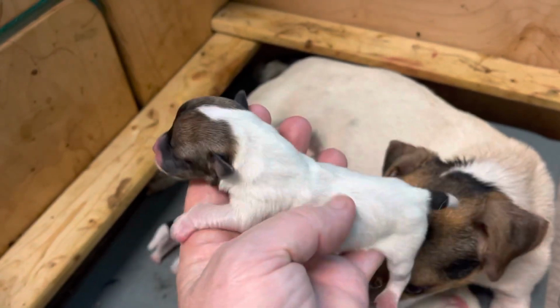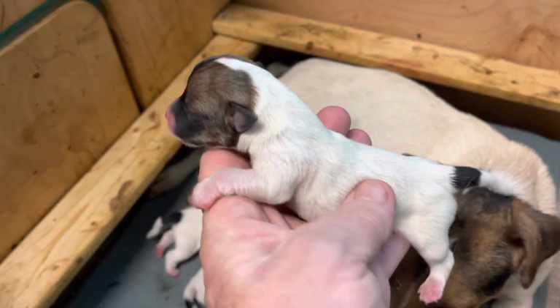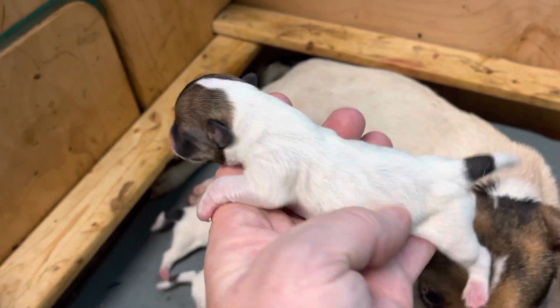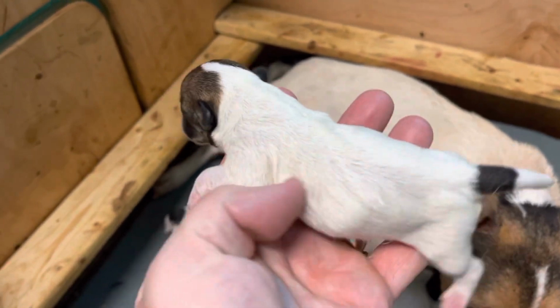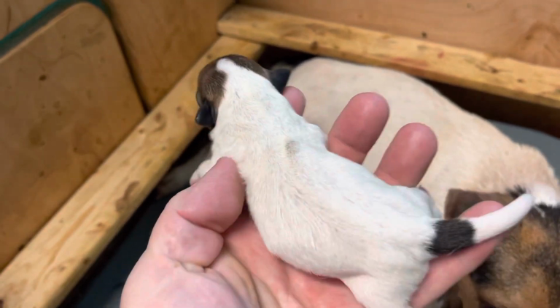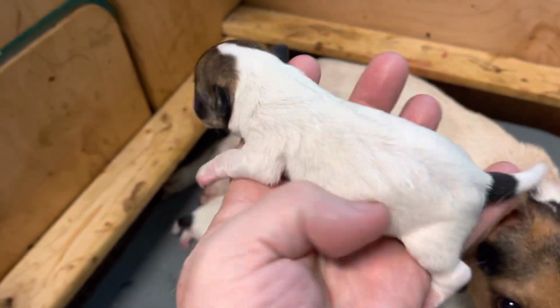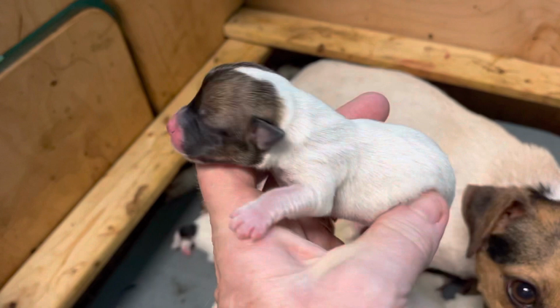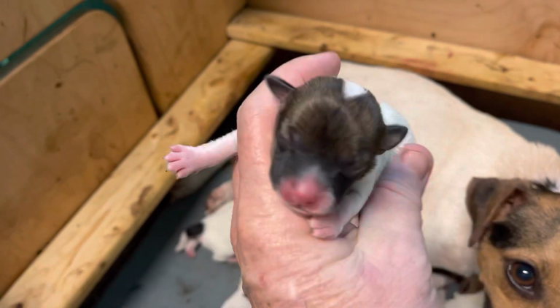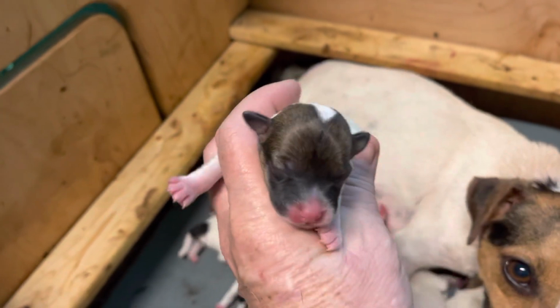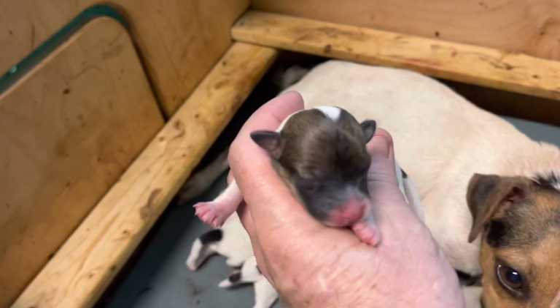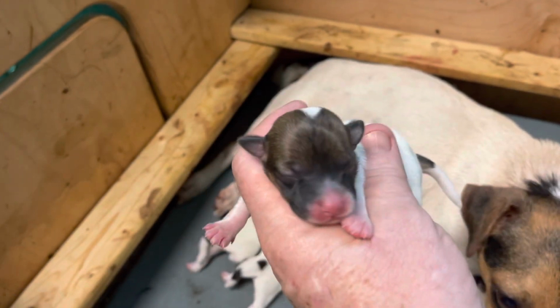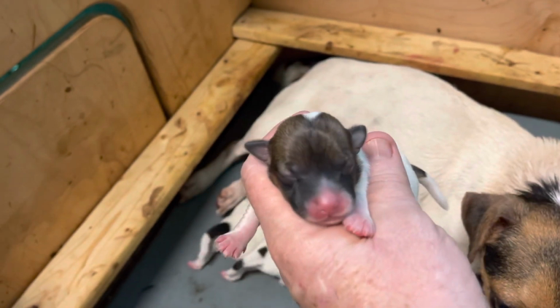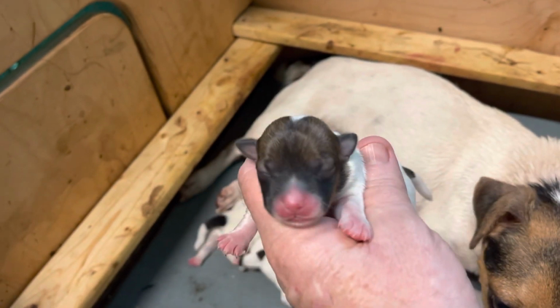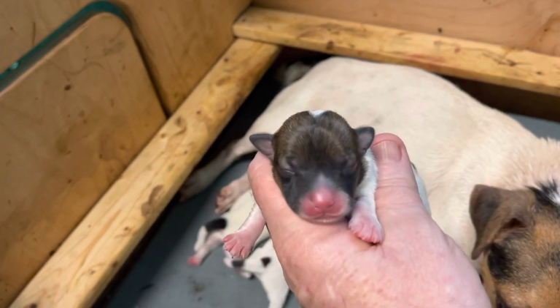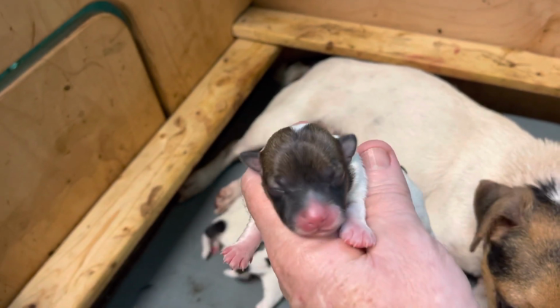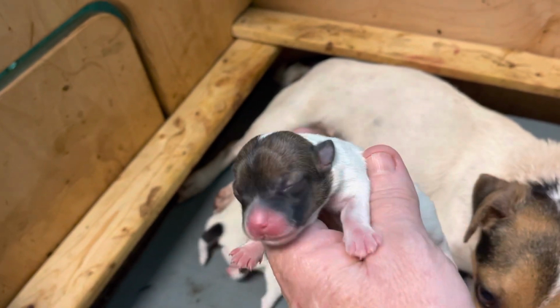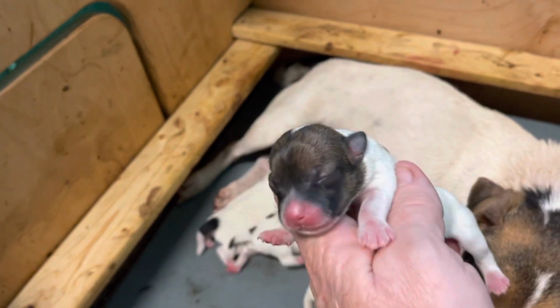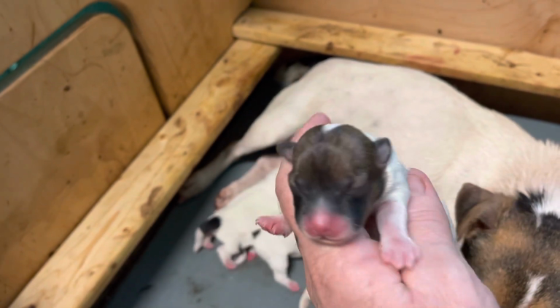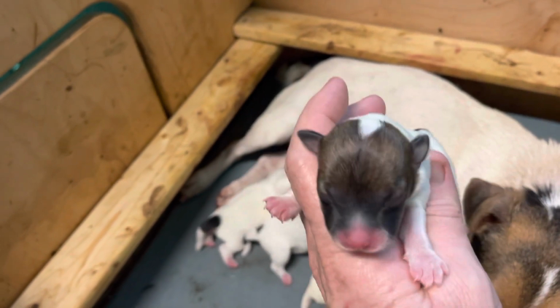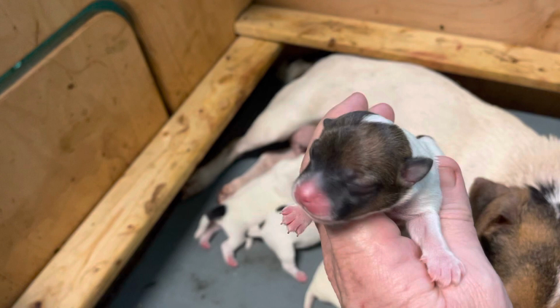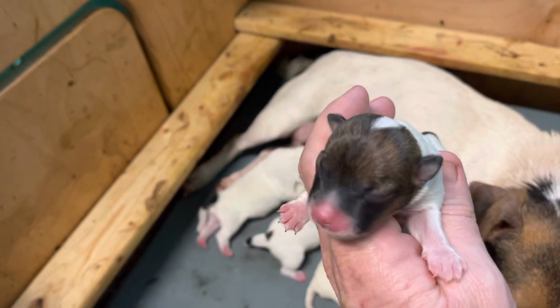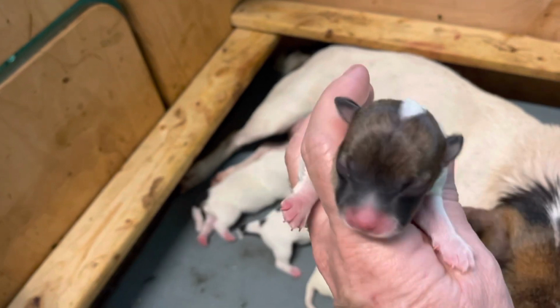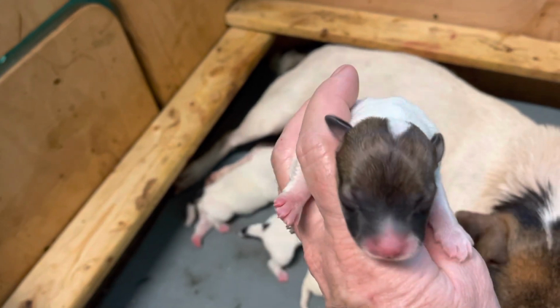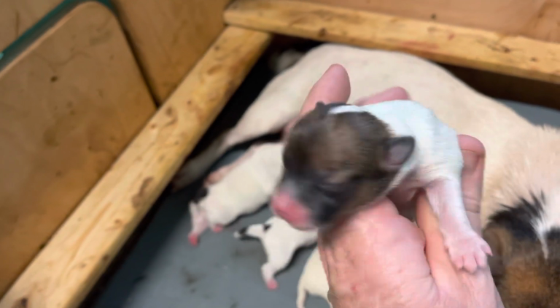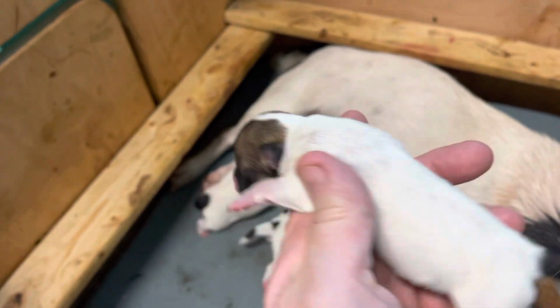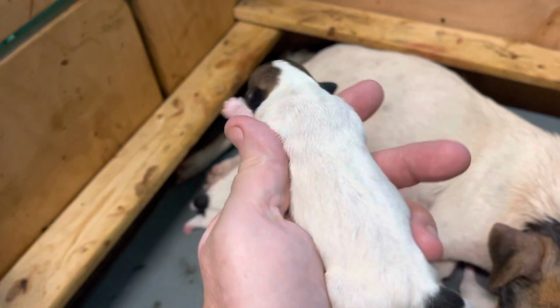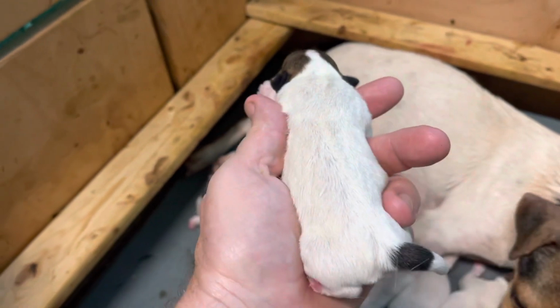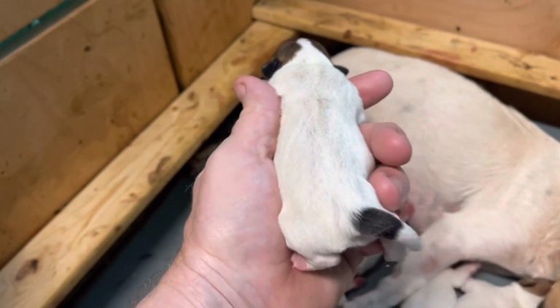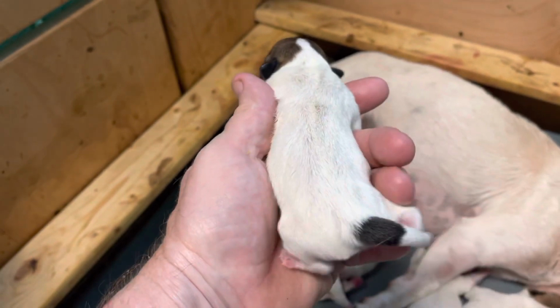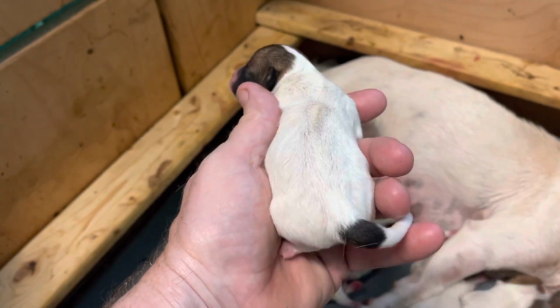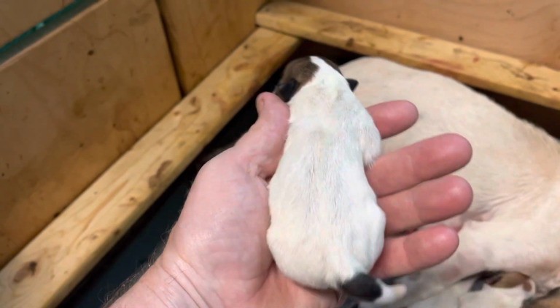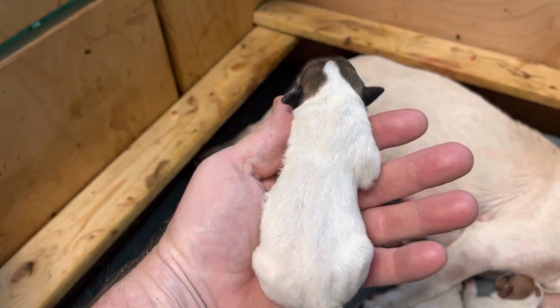Got this girl. Real pretty. Dark brown face, white body, and then some brown on her tail.